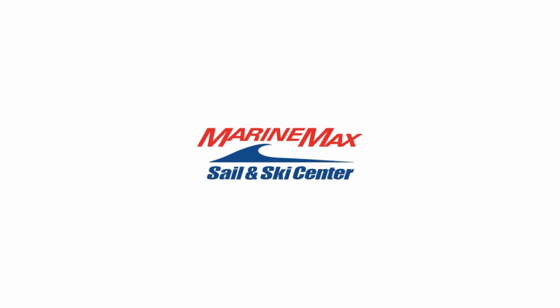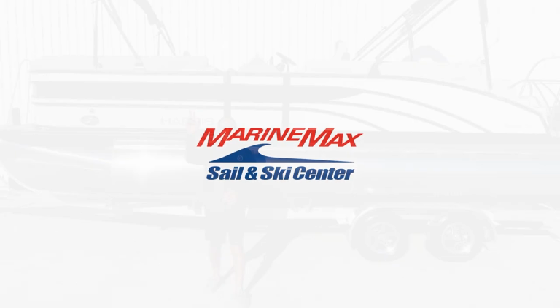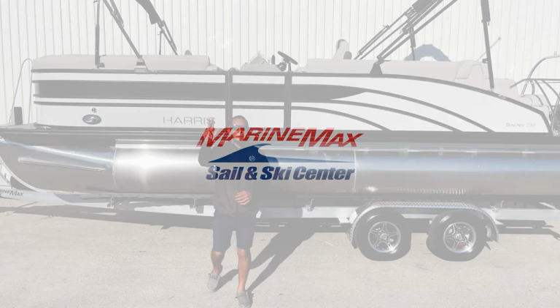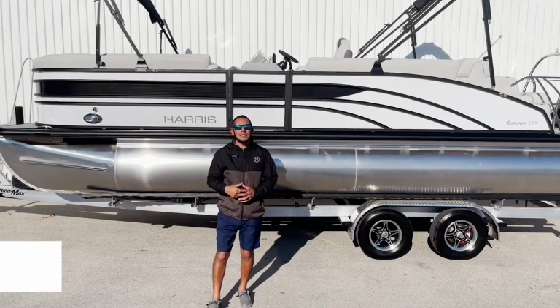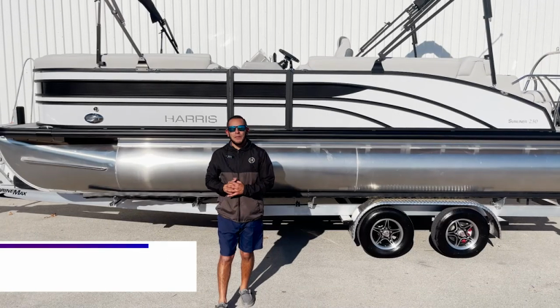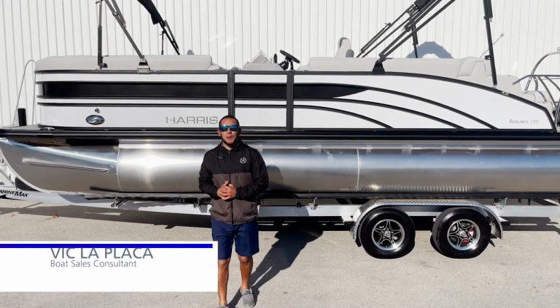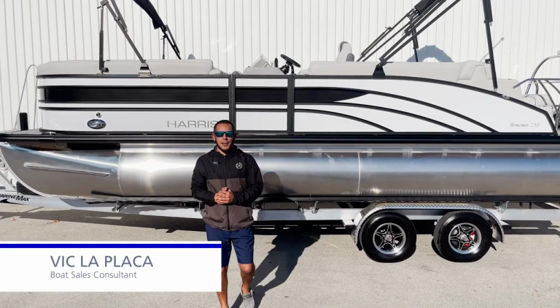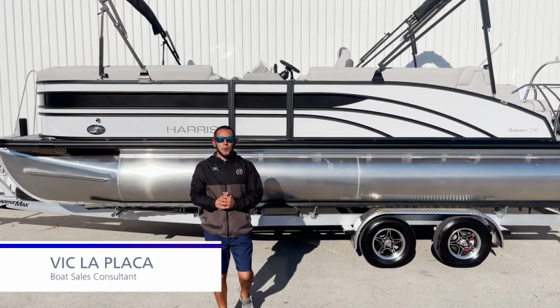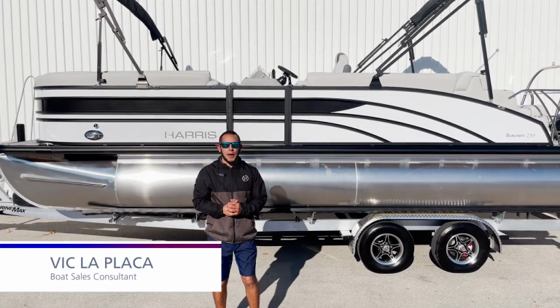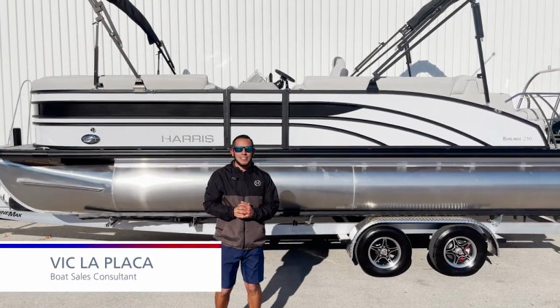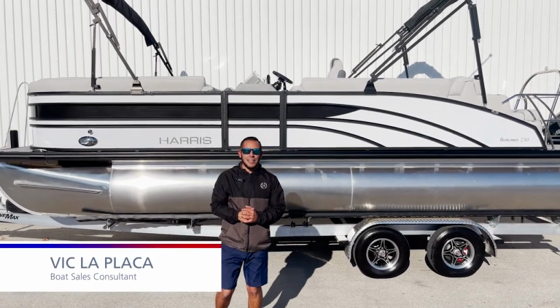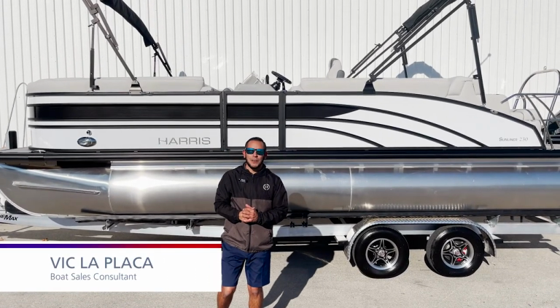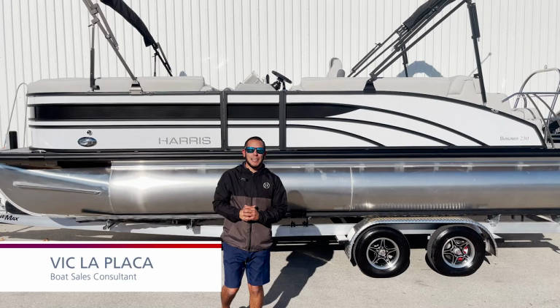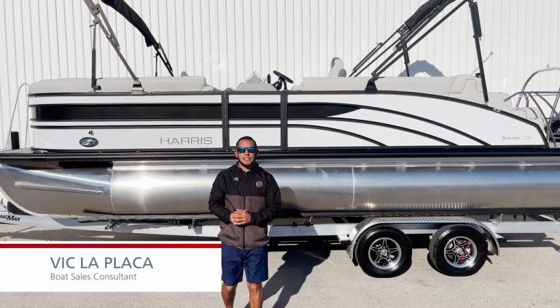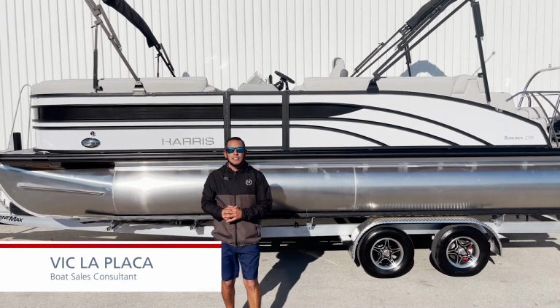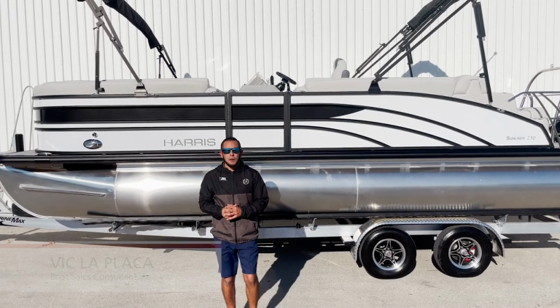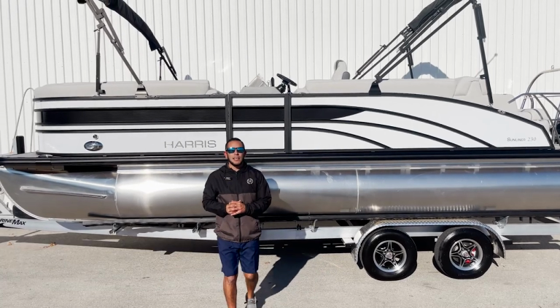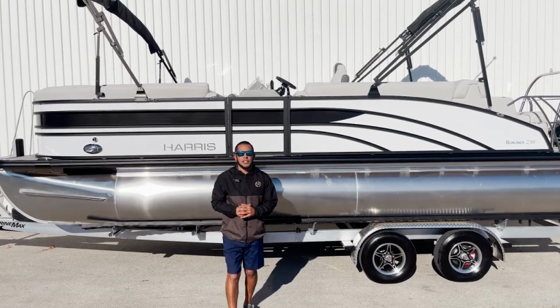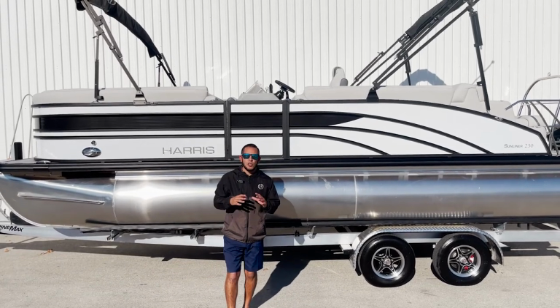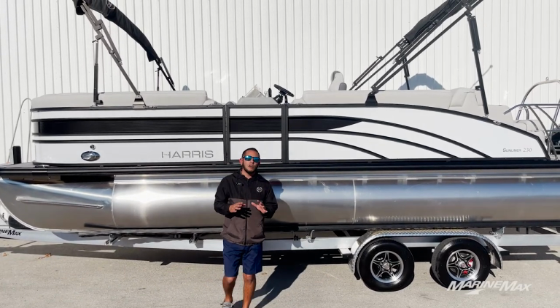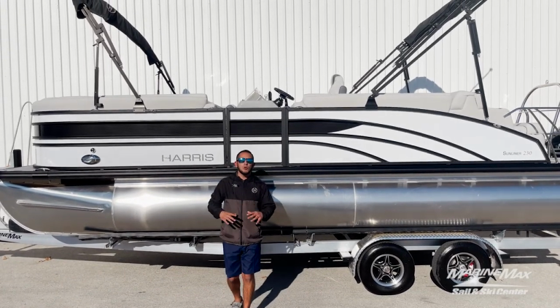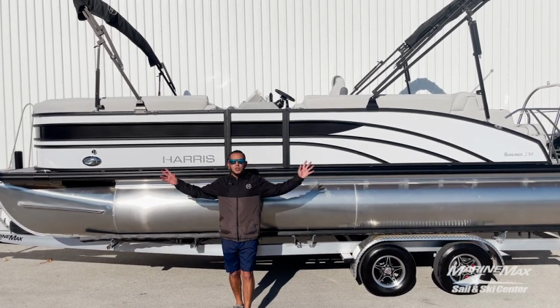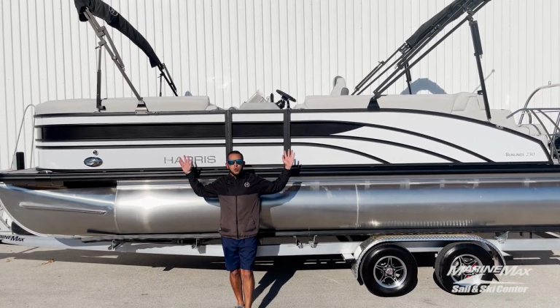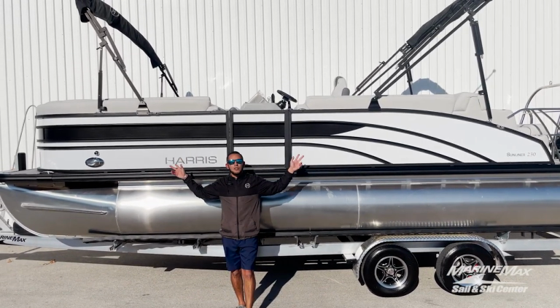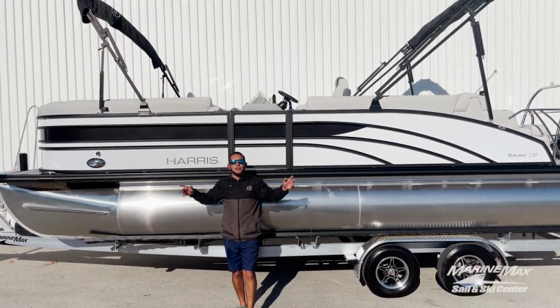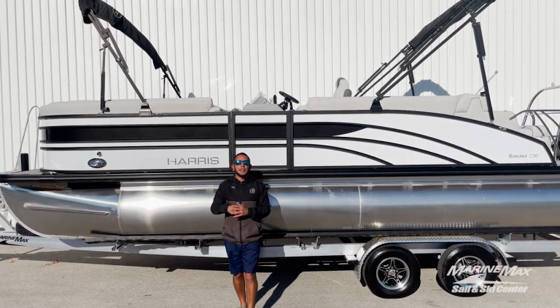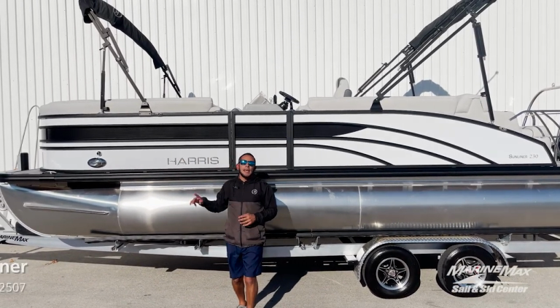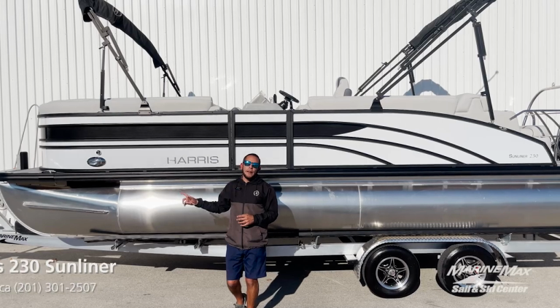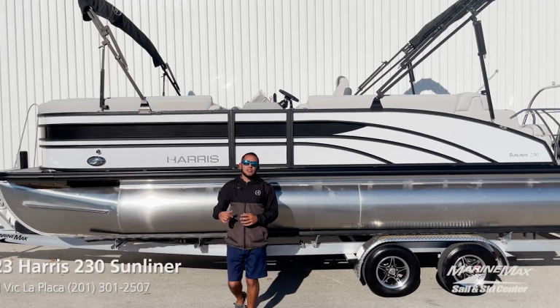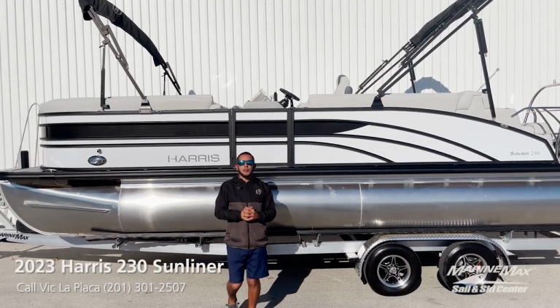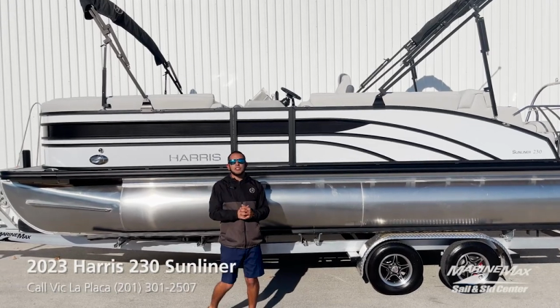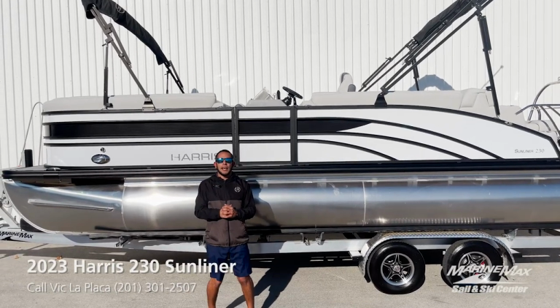Hey everybody, it's me Vic LaCocca here with MarineMax in San Antonio, Texas. Today we're going to take a look at this all-new 2023 Harris 230 Sun lineup.